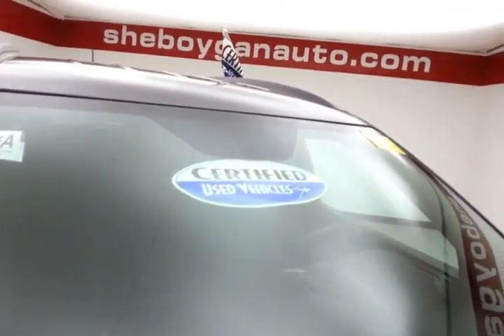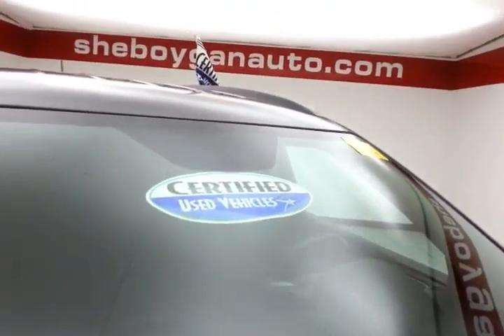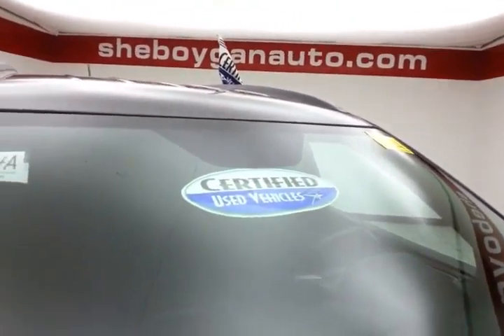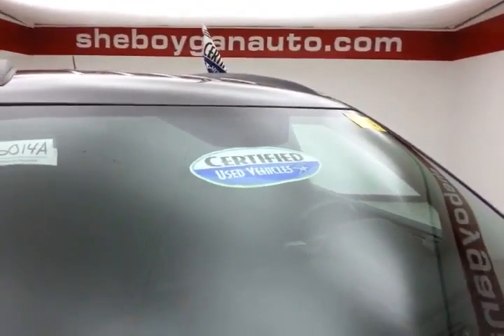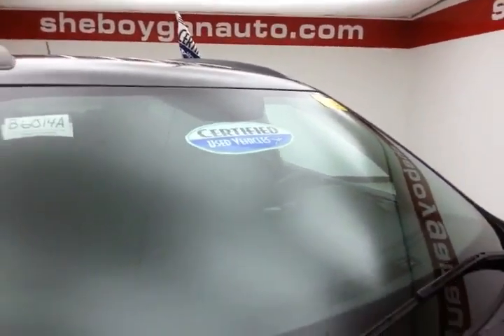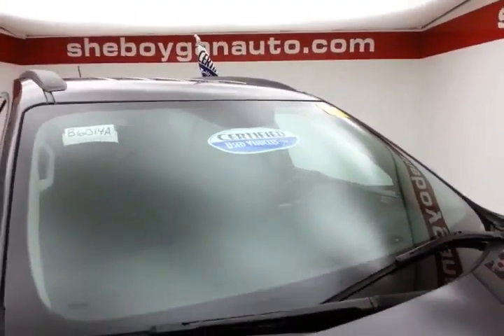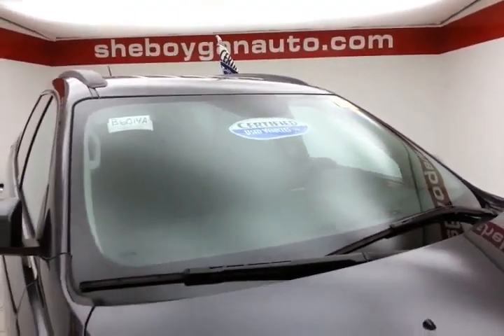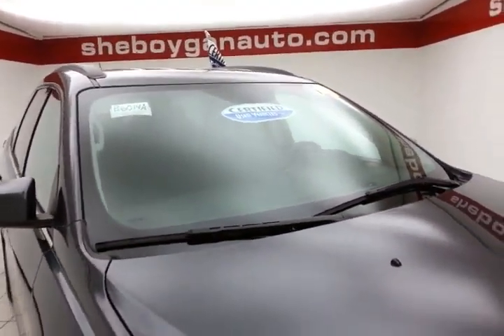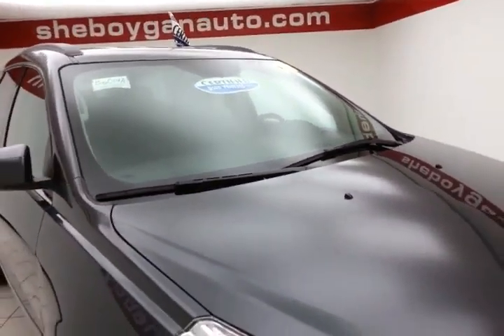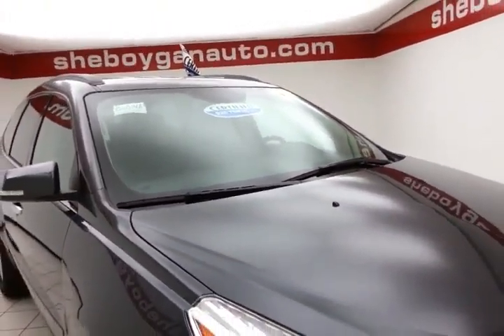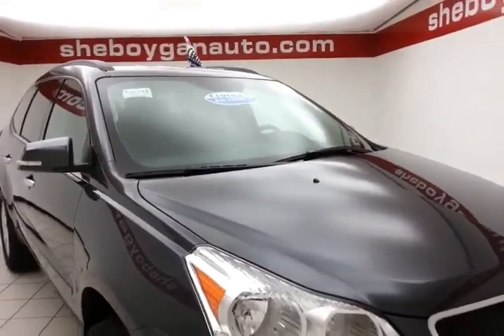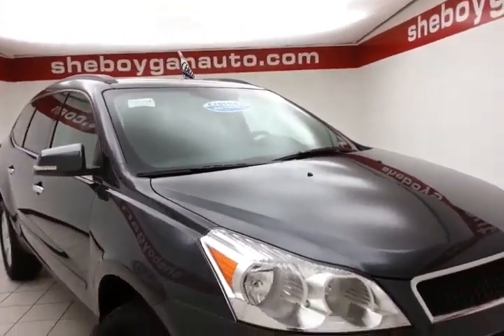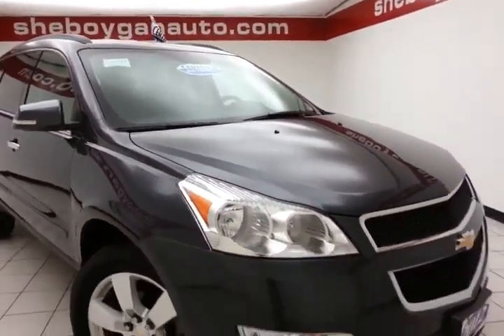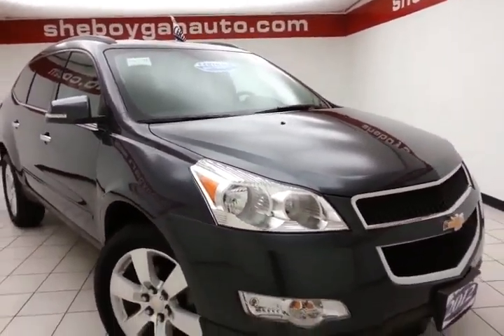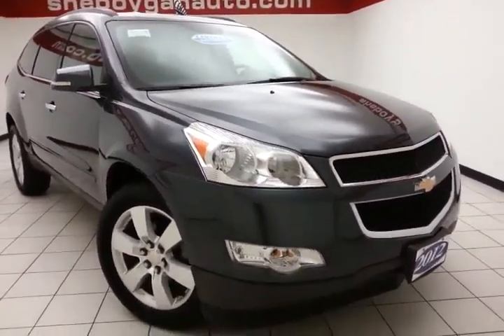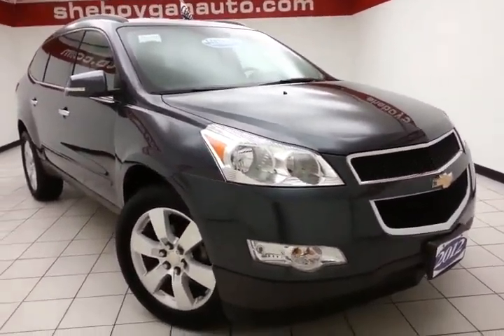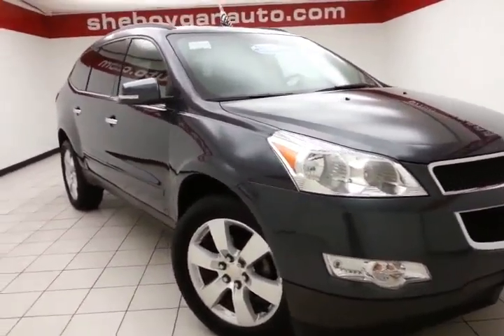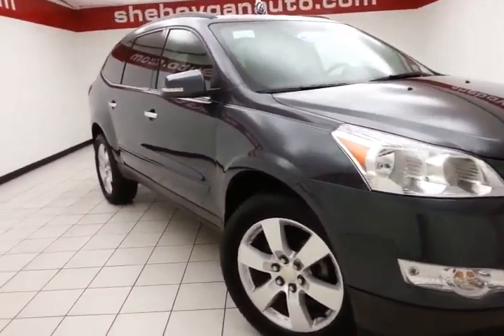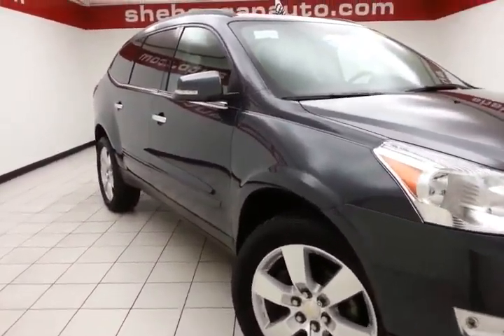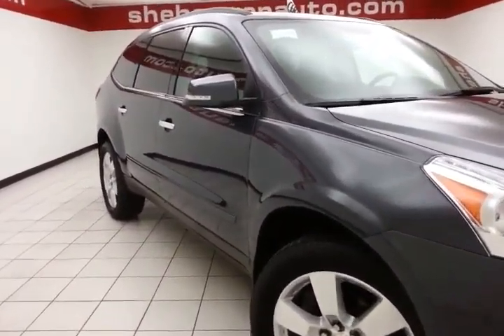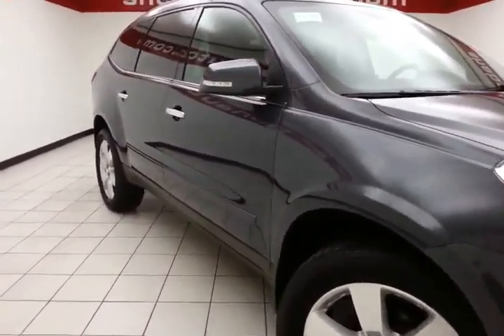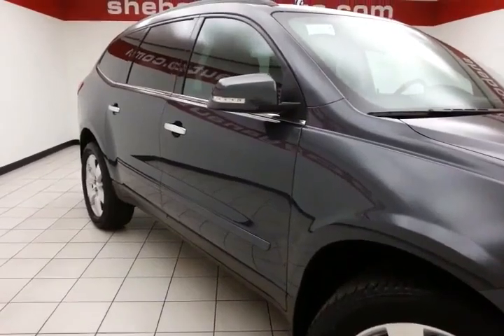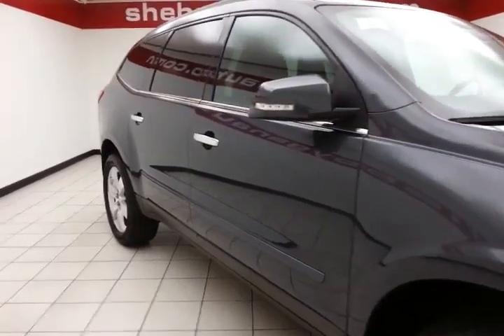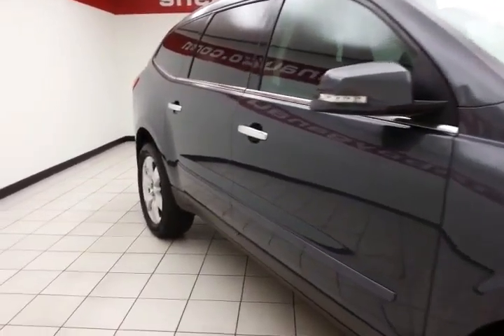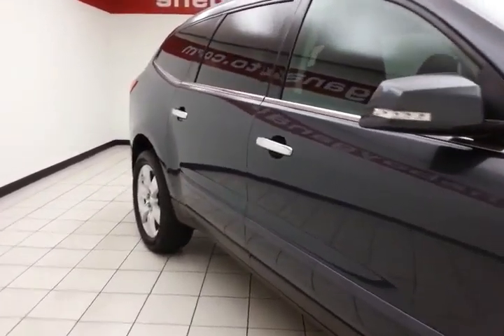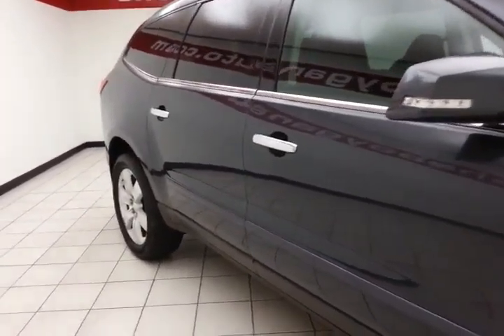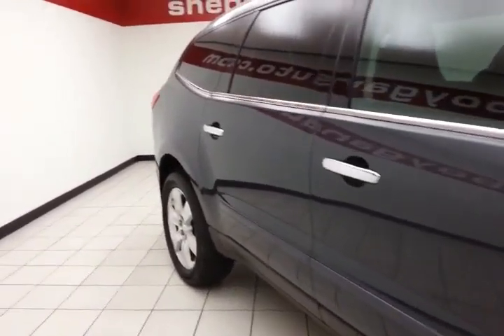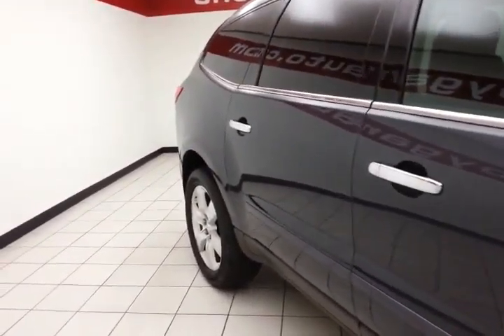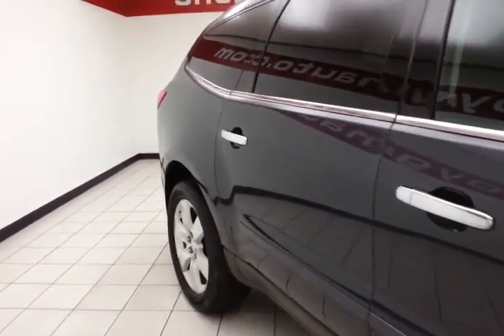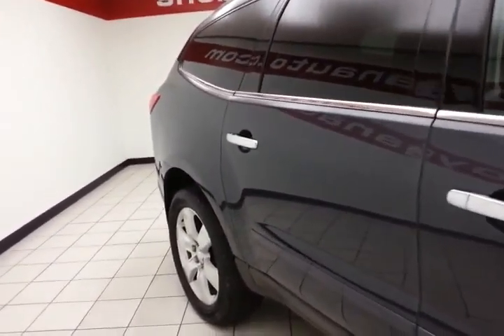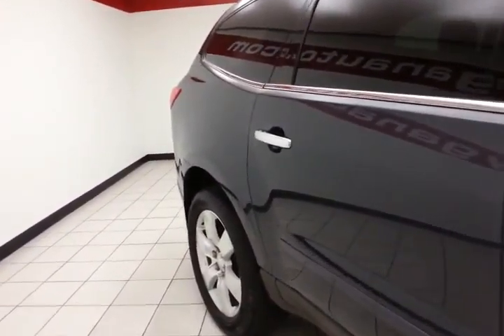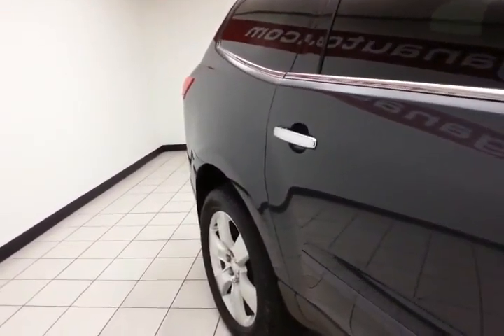After our thorough inspection, it does qualify for our certified used vehicle program, giving you the balance of a 7-year, 100,000-mile powertrain warranty, which also includes emergency roadside assistance, towing, rental reimbursement, and trip interruption service — all available nationwide.